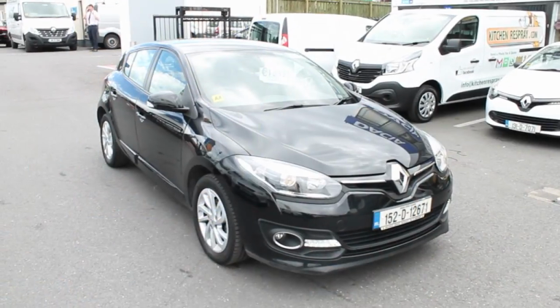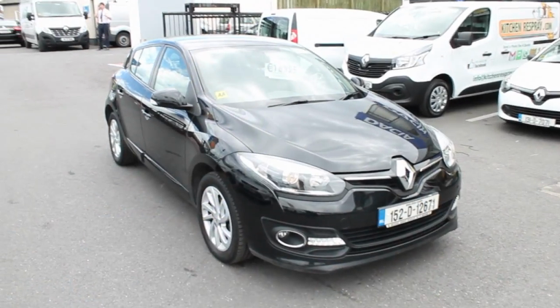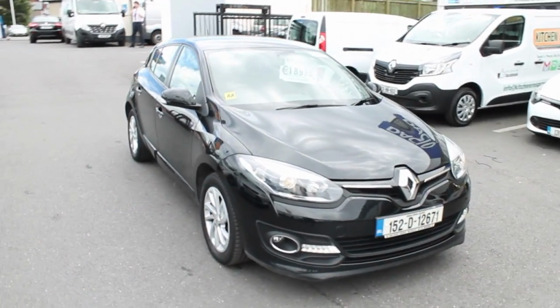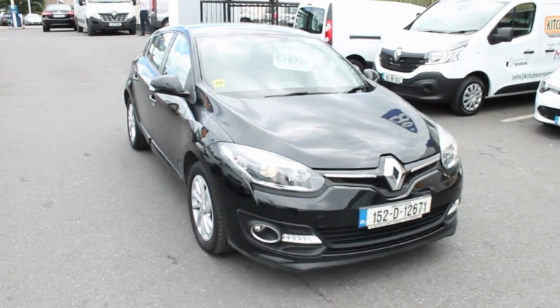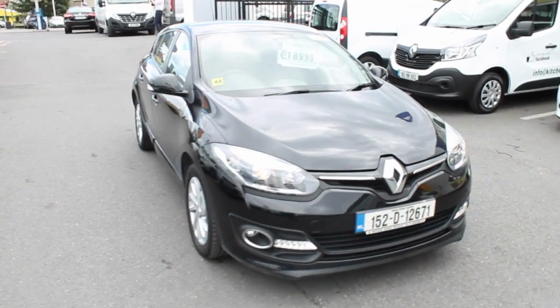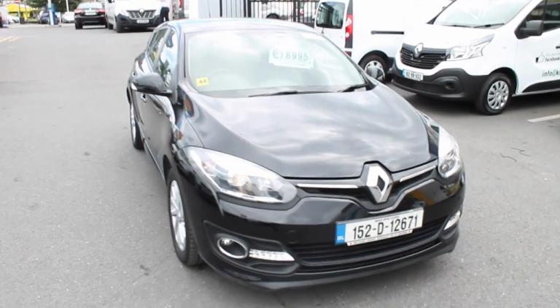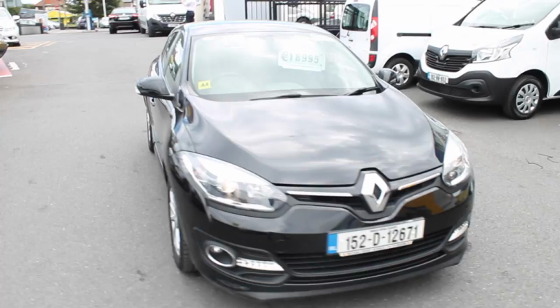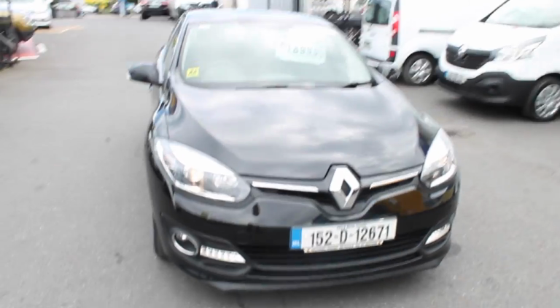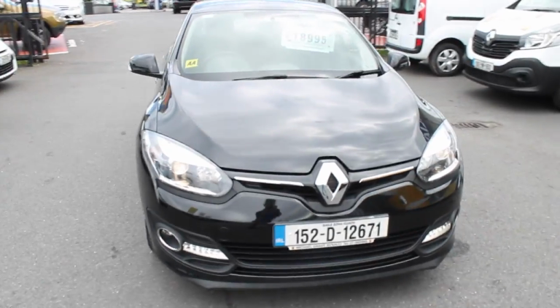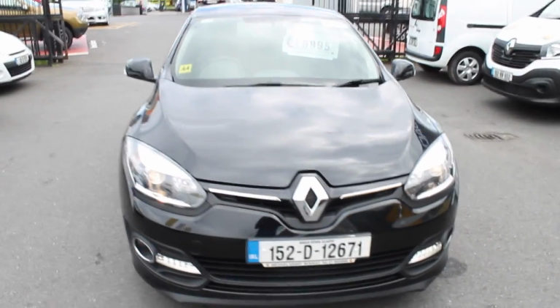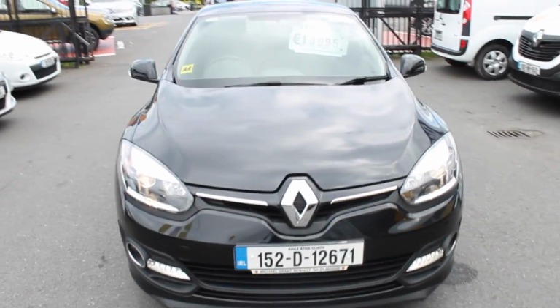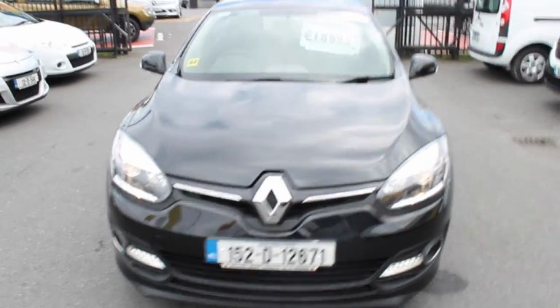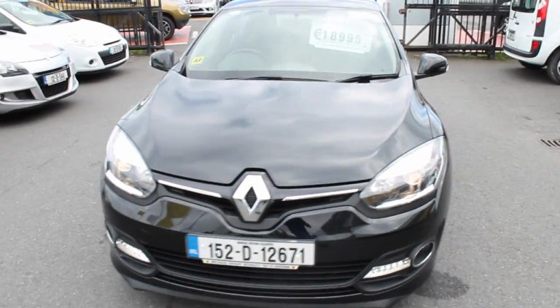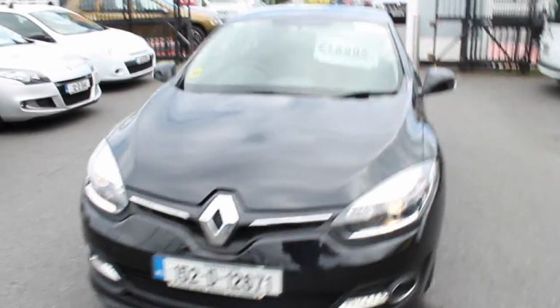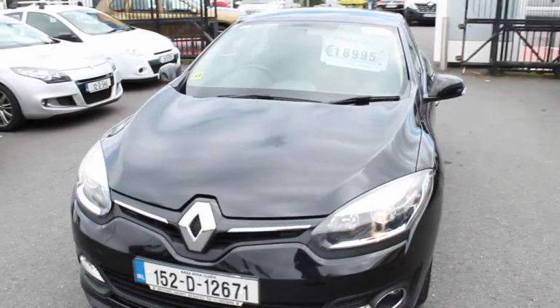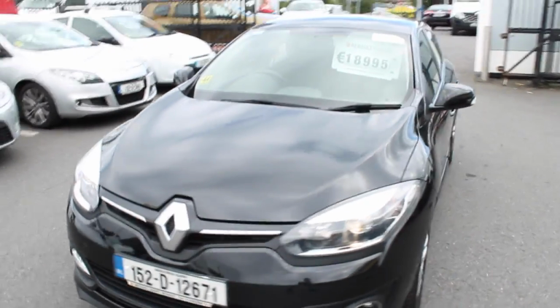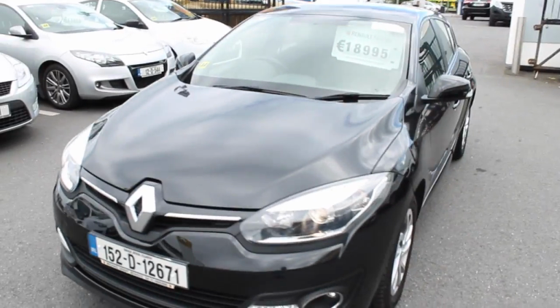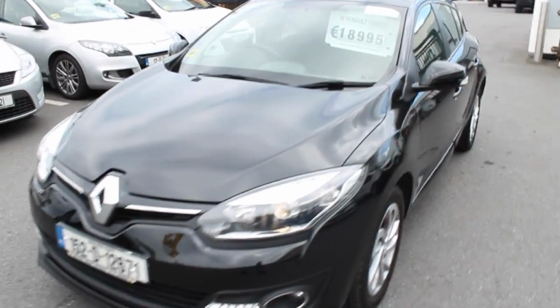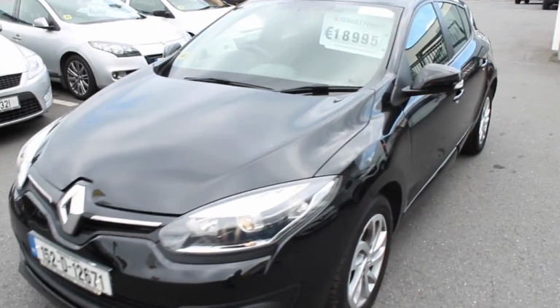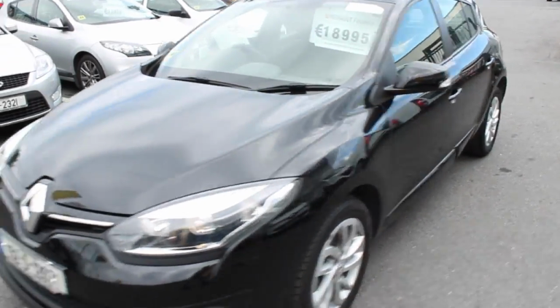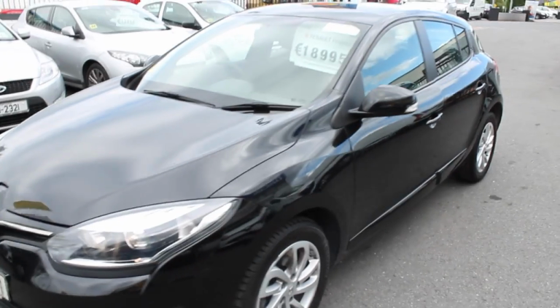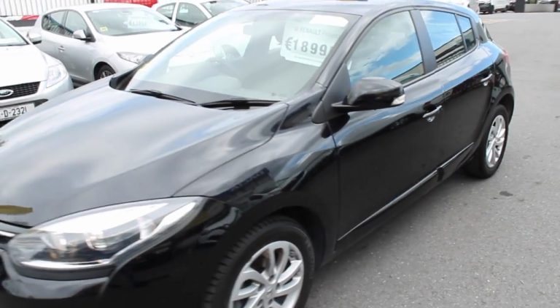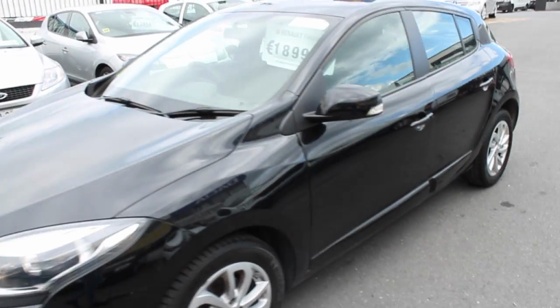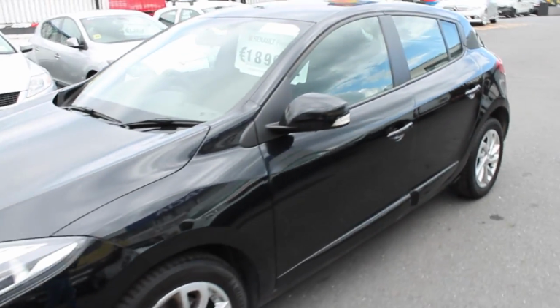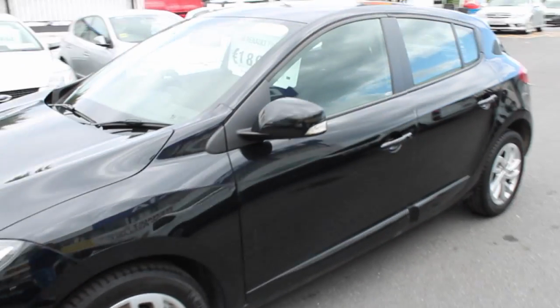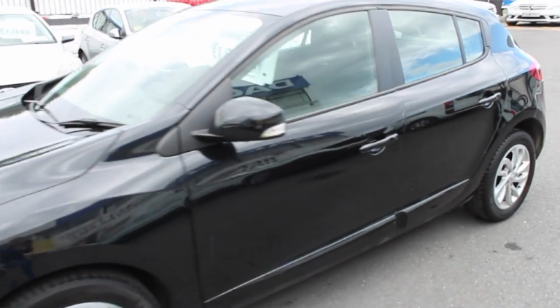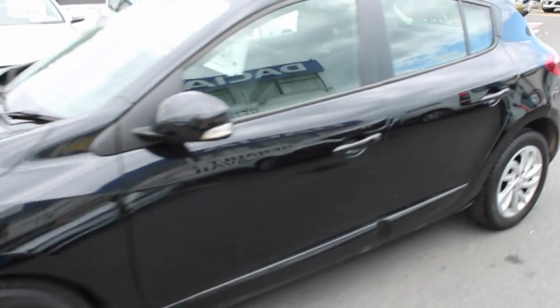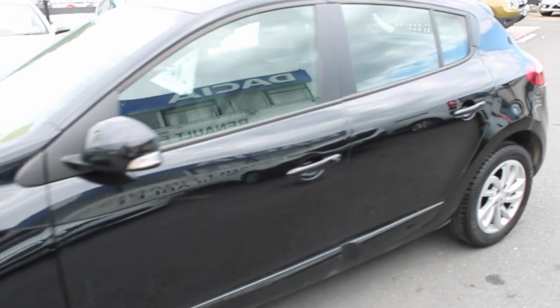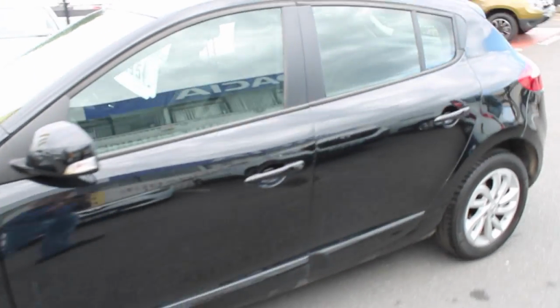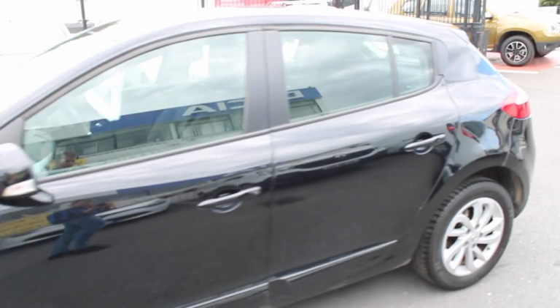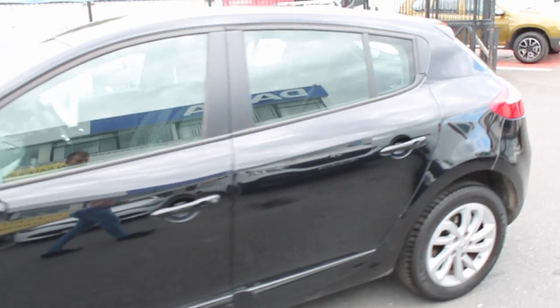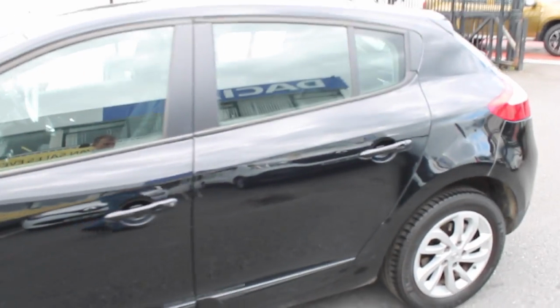So here we have a lovely black metallic 1.5 2D Megane. It's the Dynamique model, which is the top of the range, the 1.5 diesel. Very clean car, alloy wheels there at the side and colour coded mirrors.